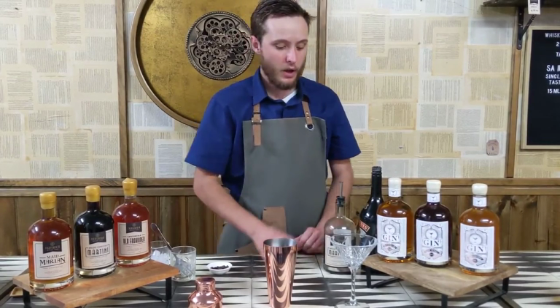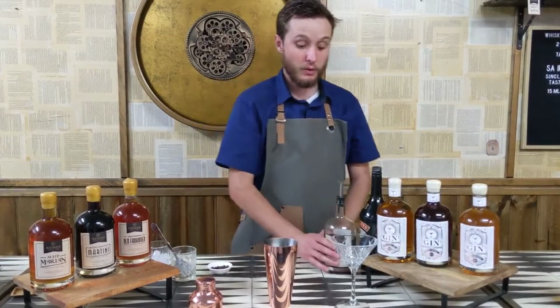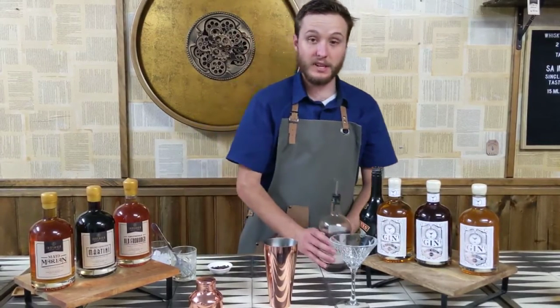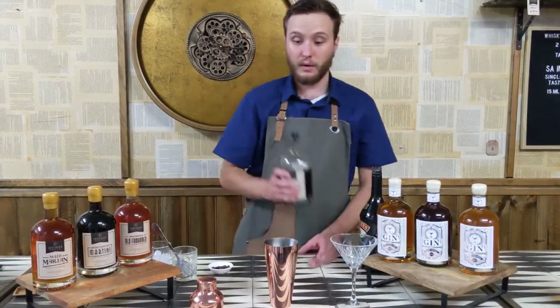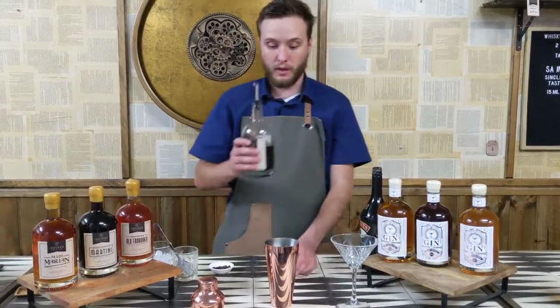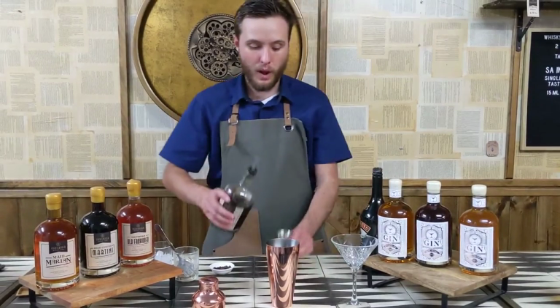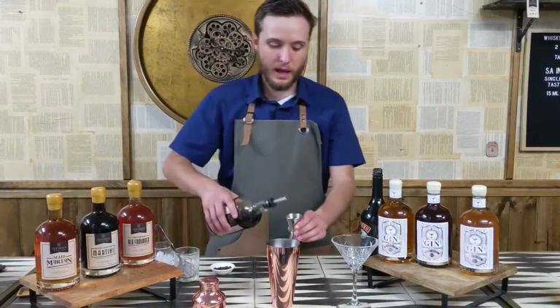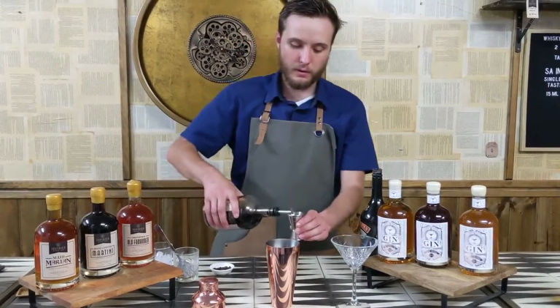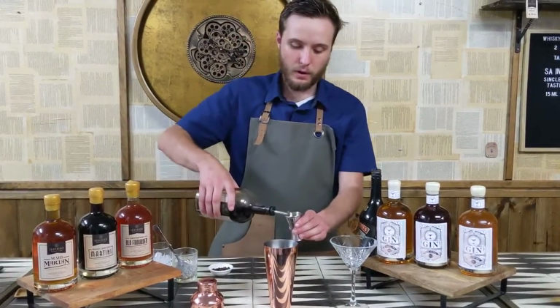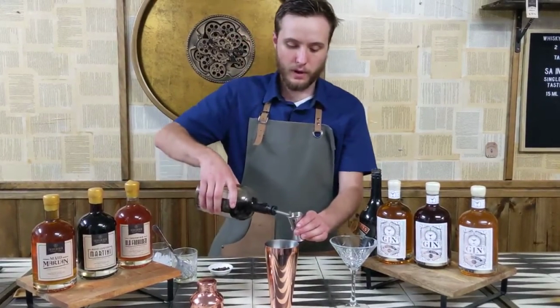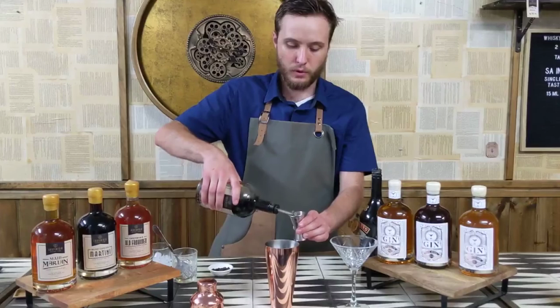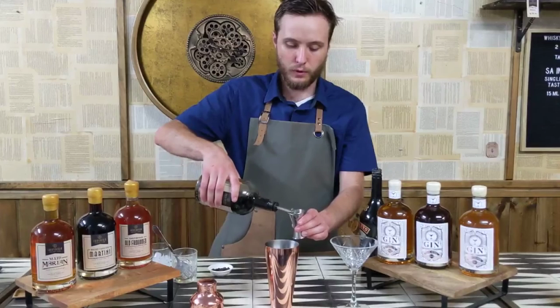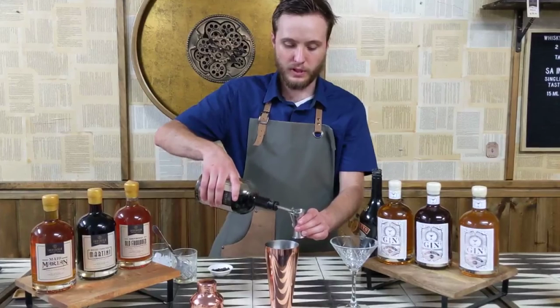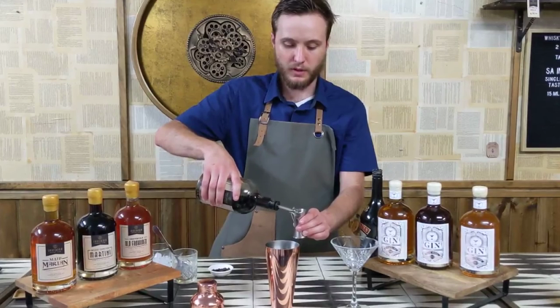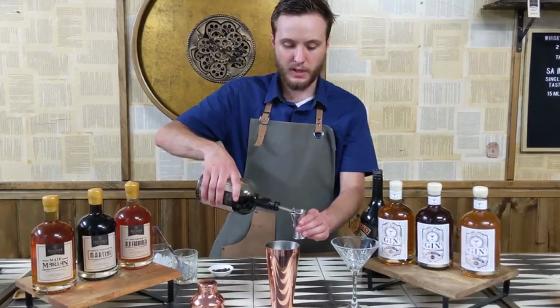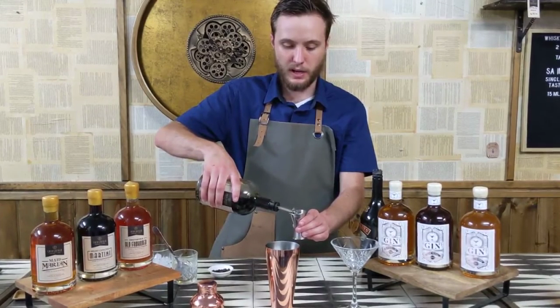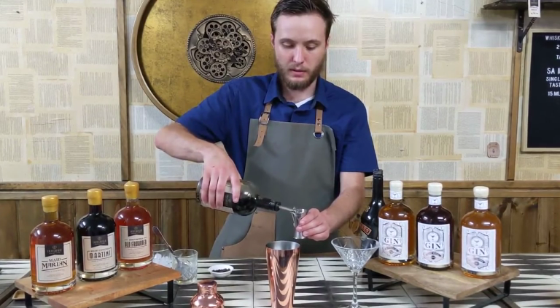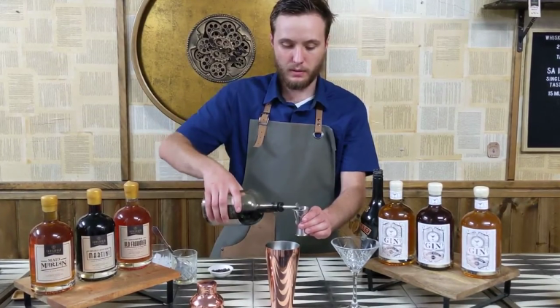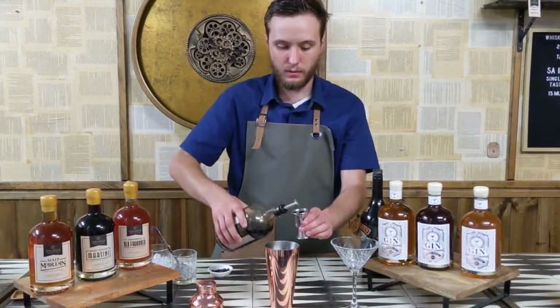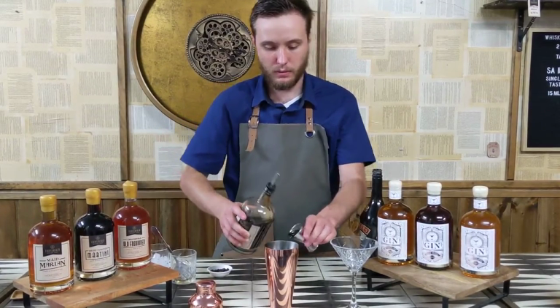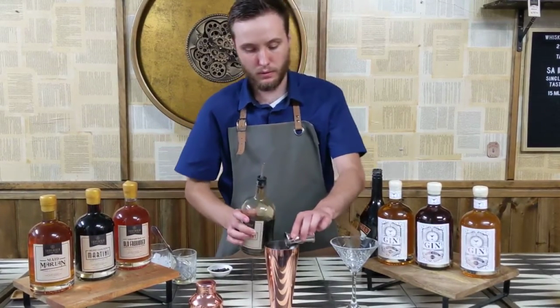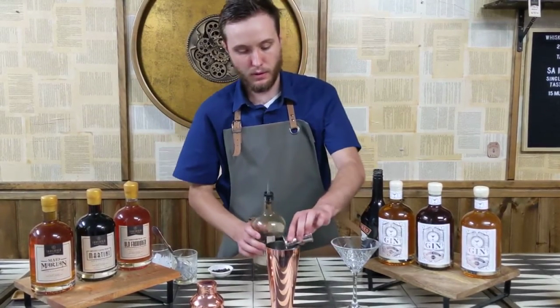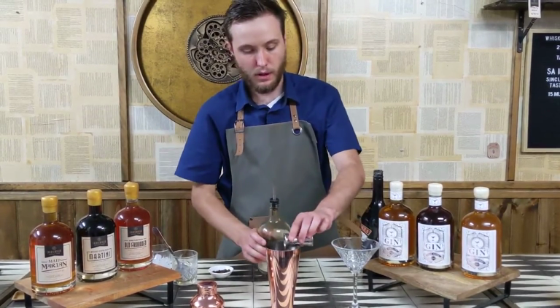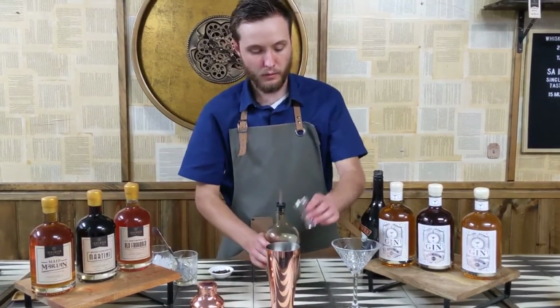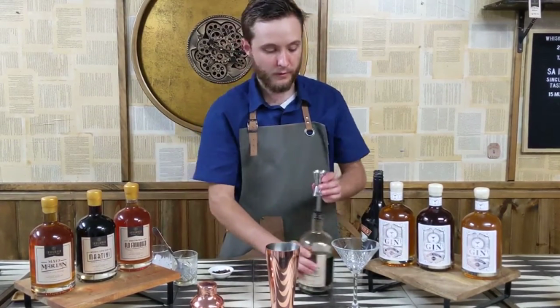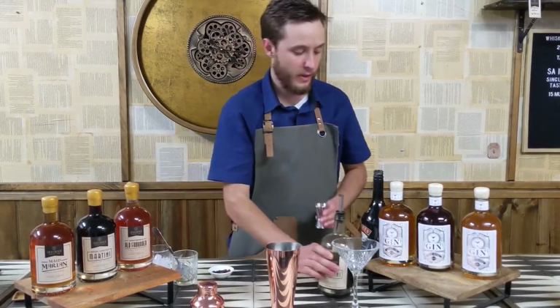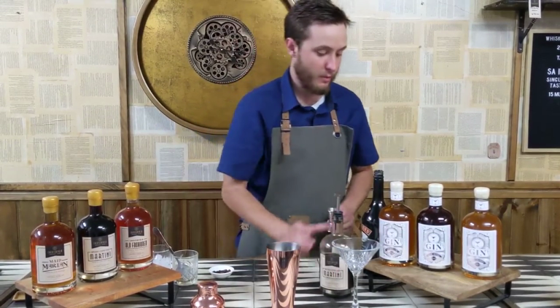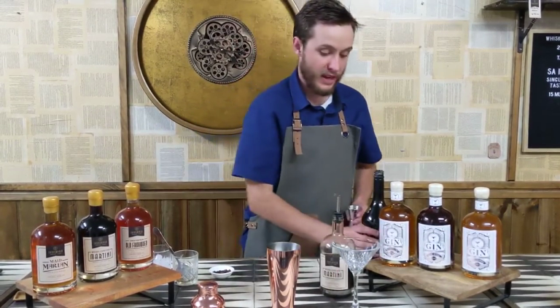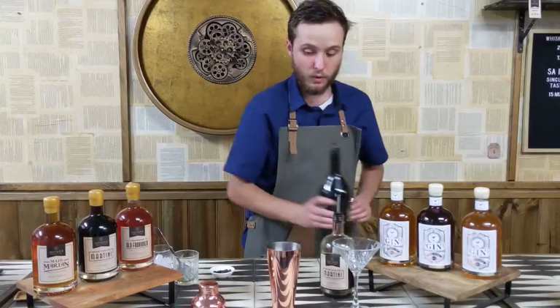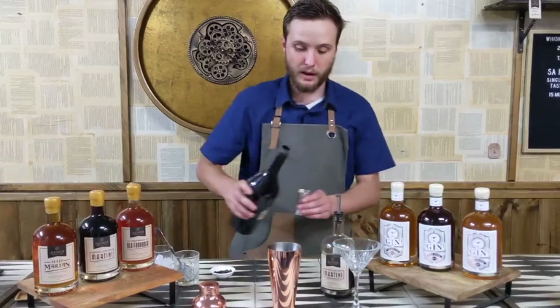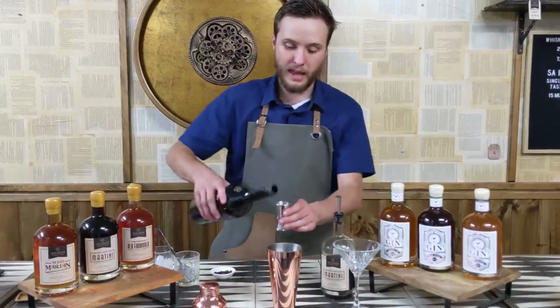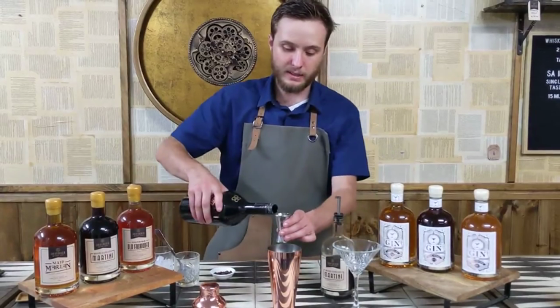We're going to be starting with one part of our beautiful Whiskey Espresso Martini here, then we'll be following that up with an equal part of Baileys.